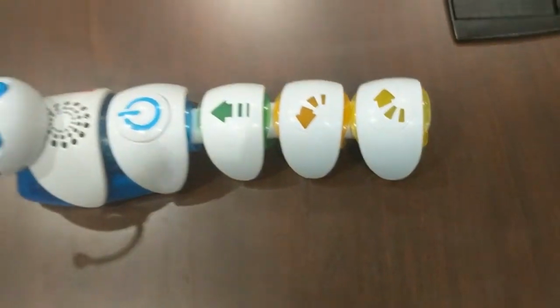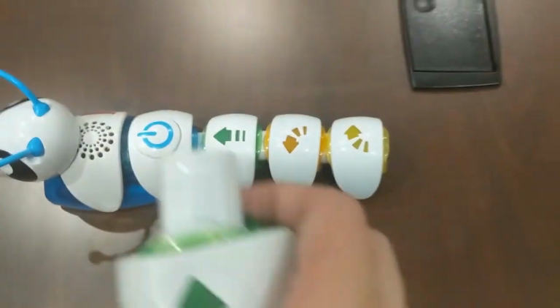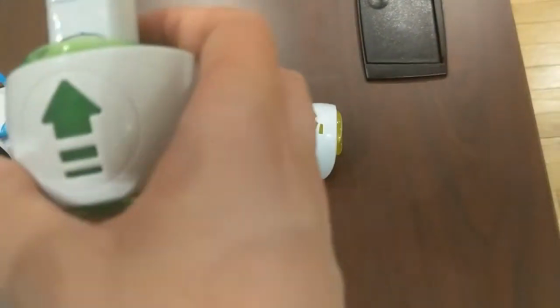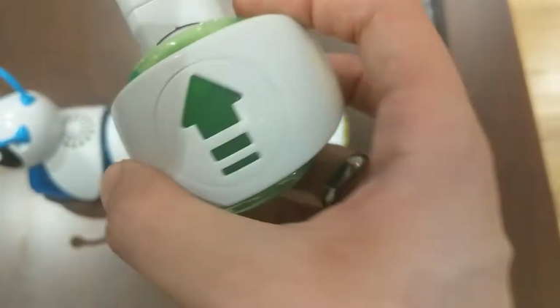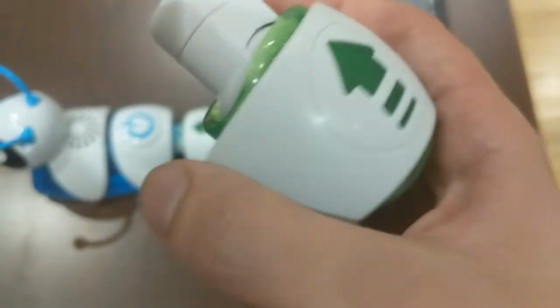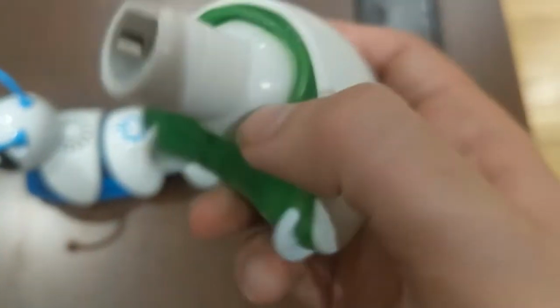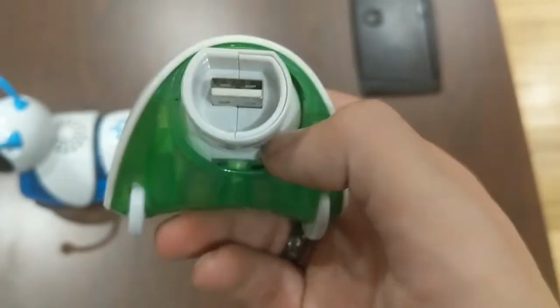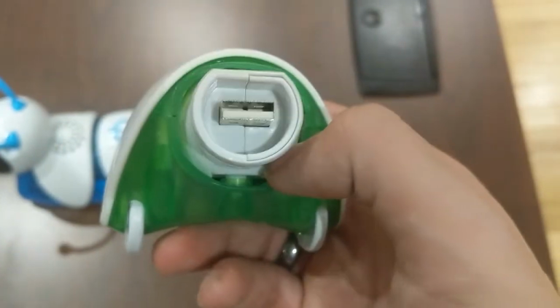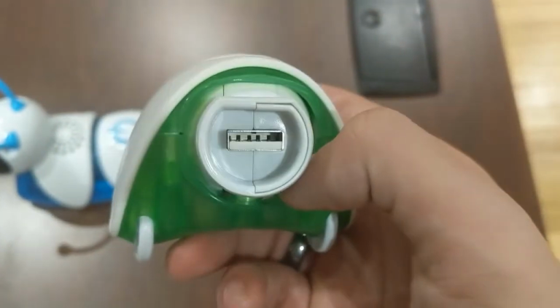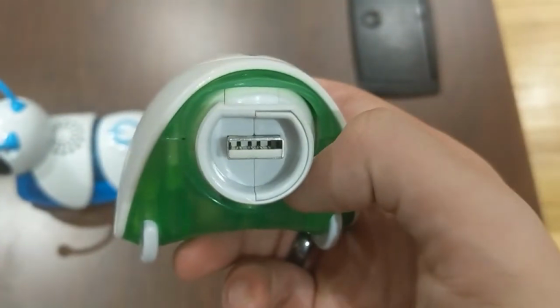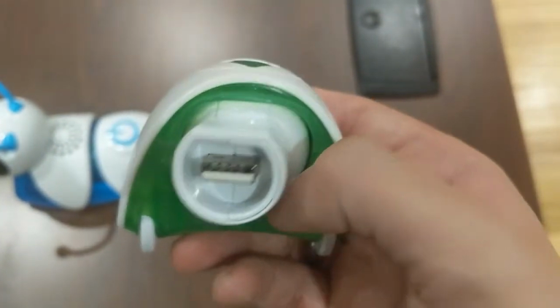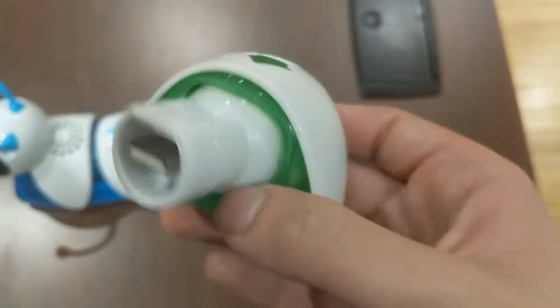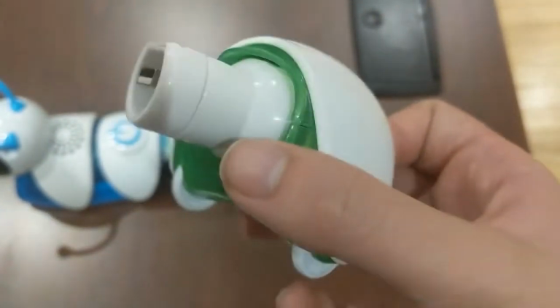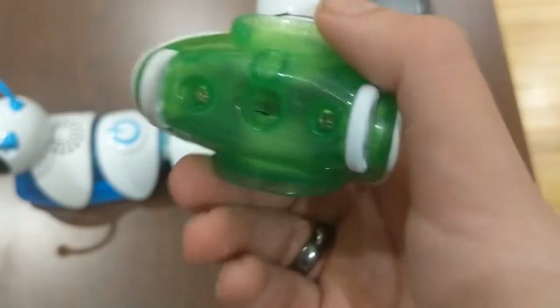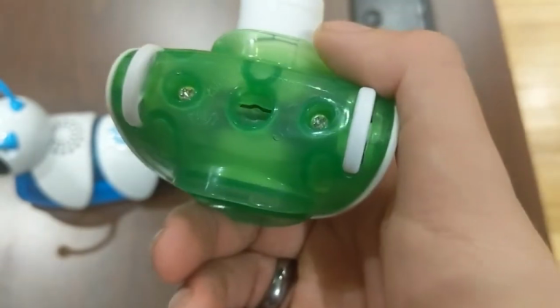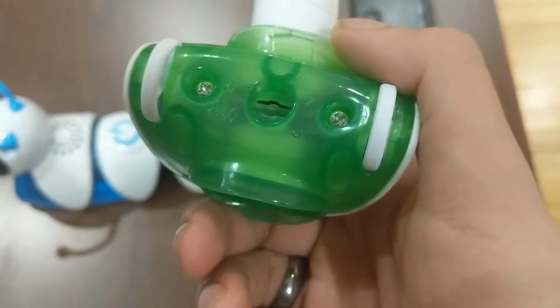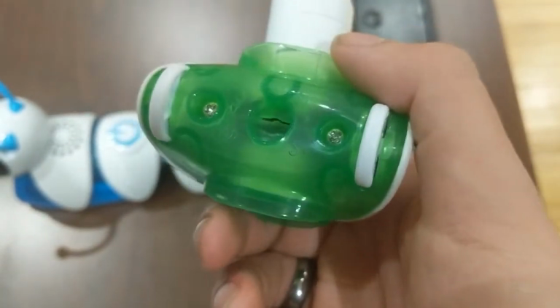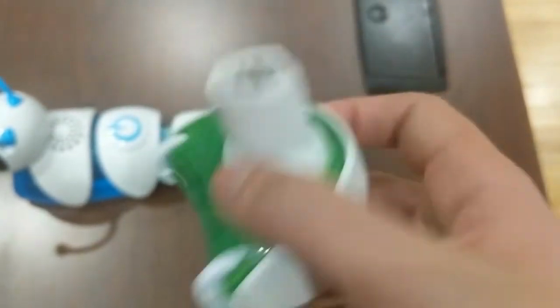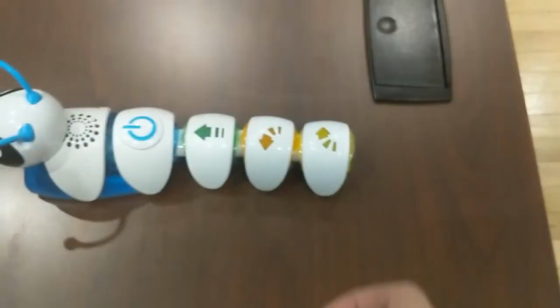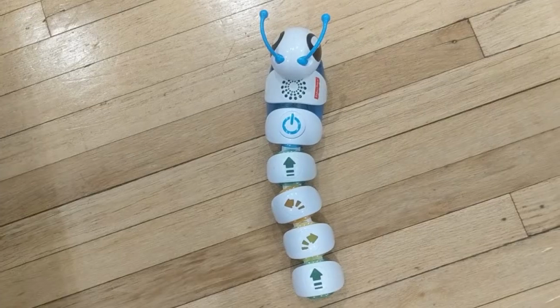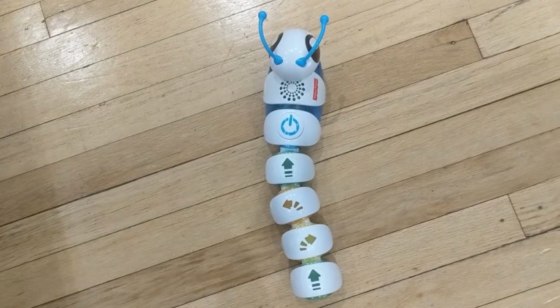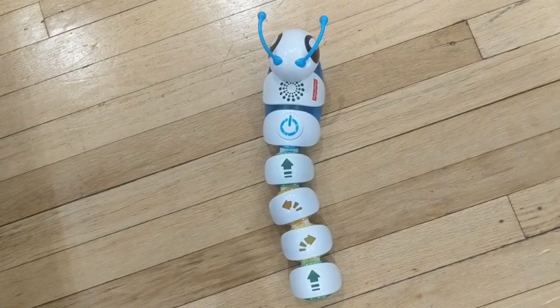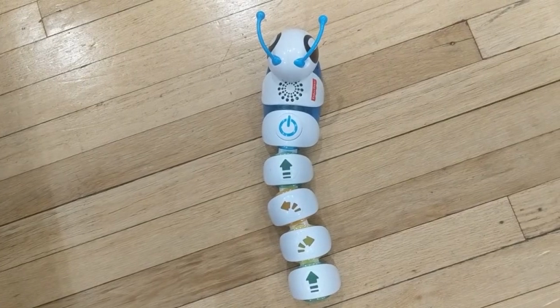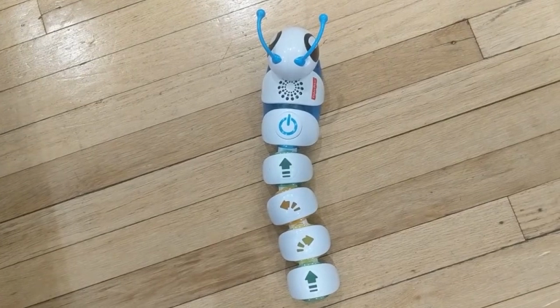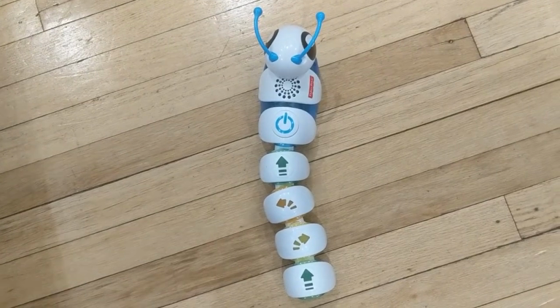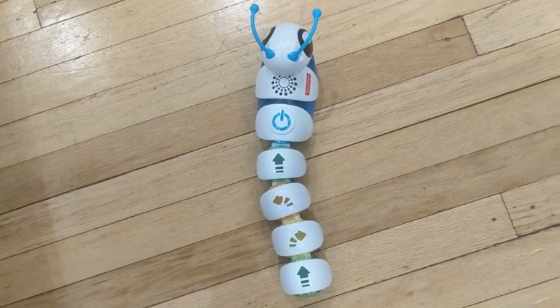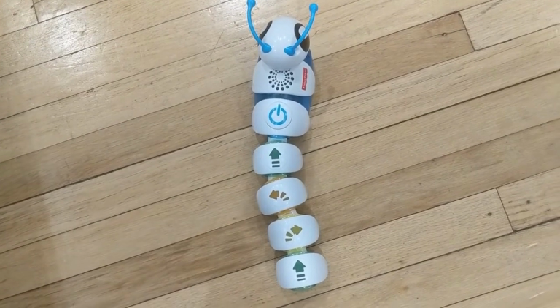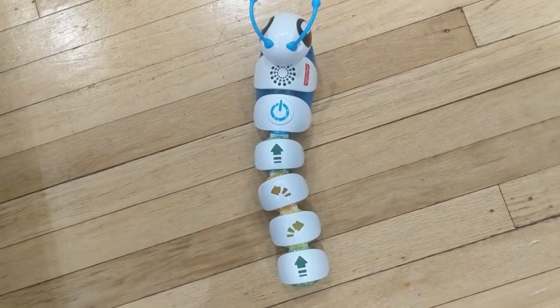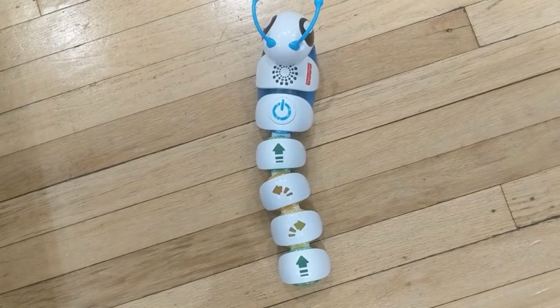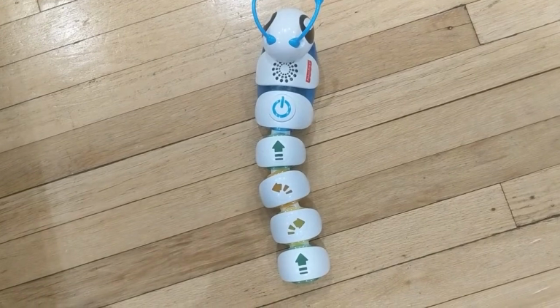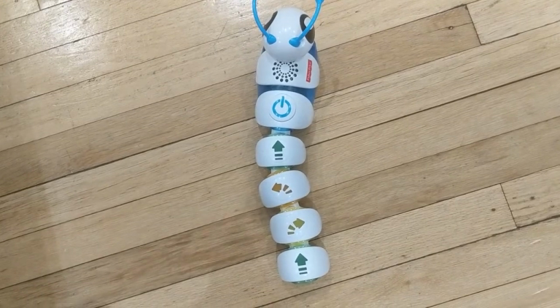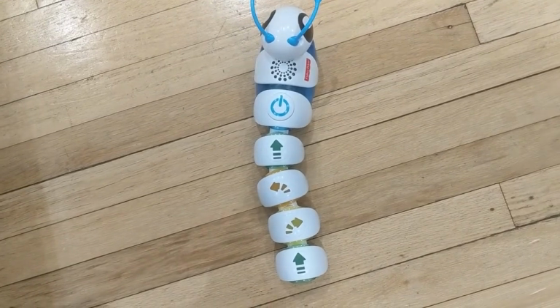When you pull it apart, it's simply just eight USB wheels. For our example, we have up, left, right, and up again.